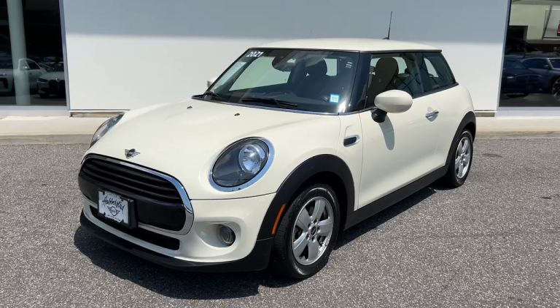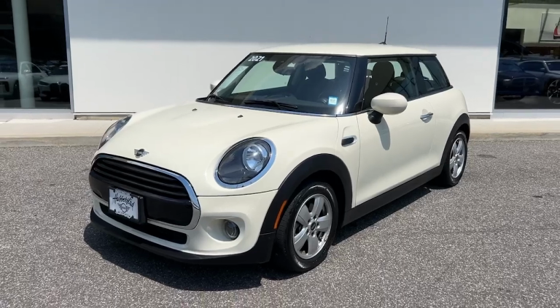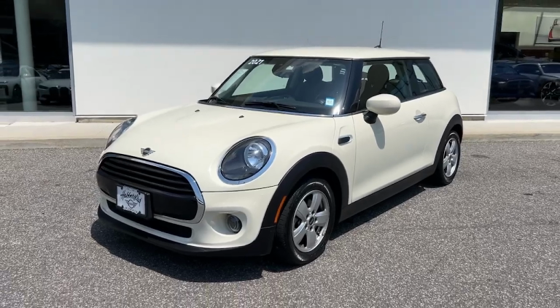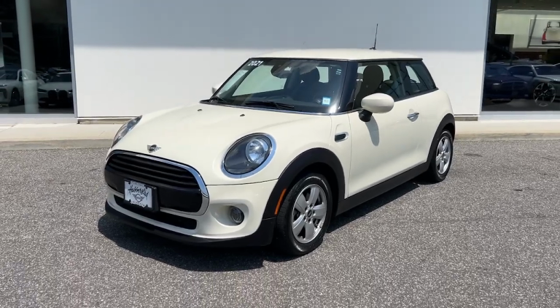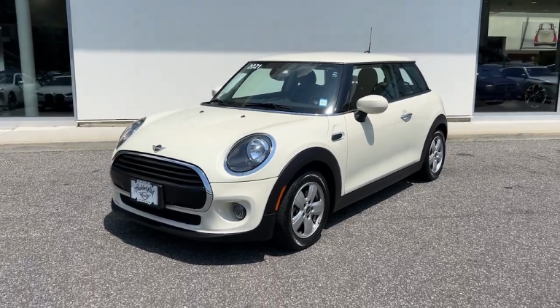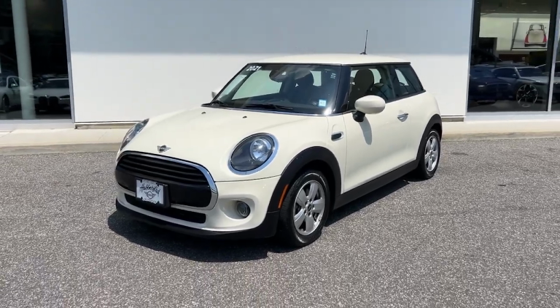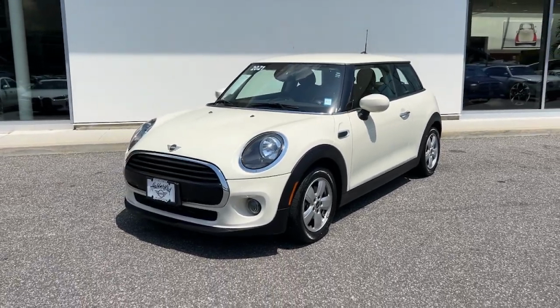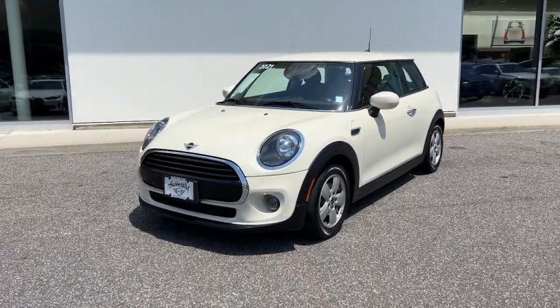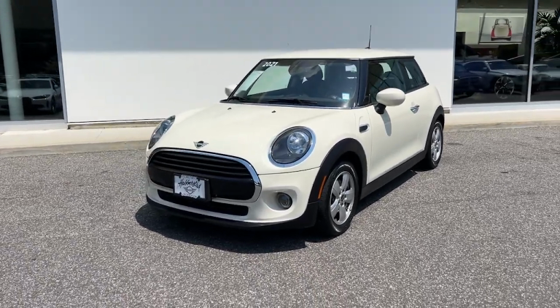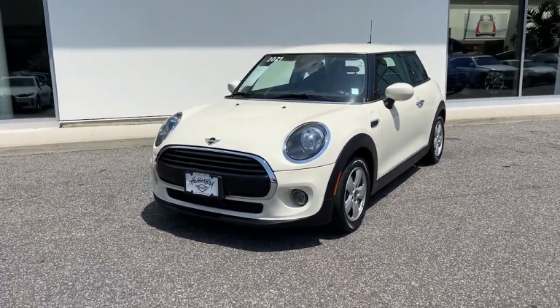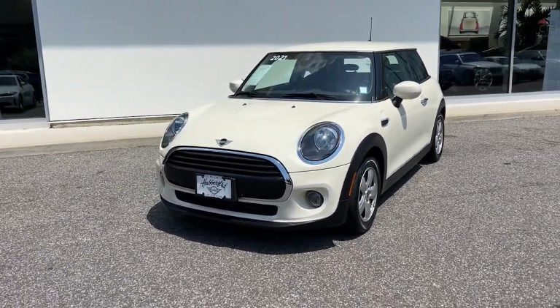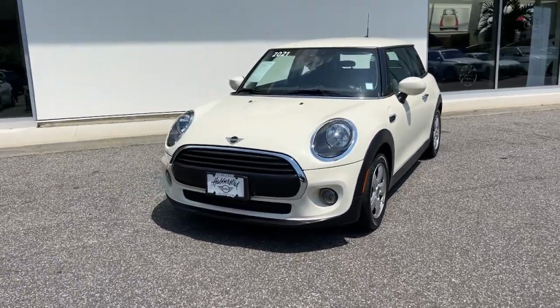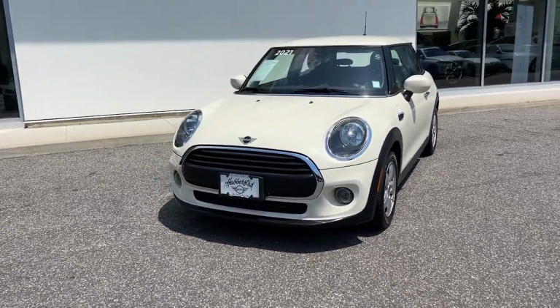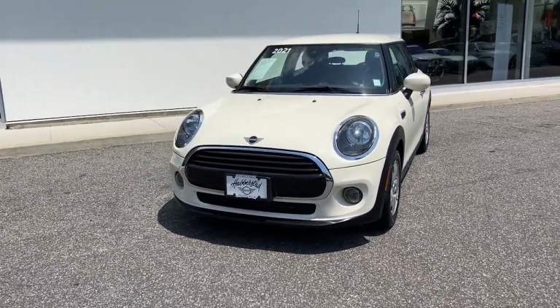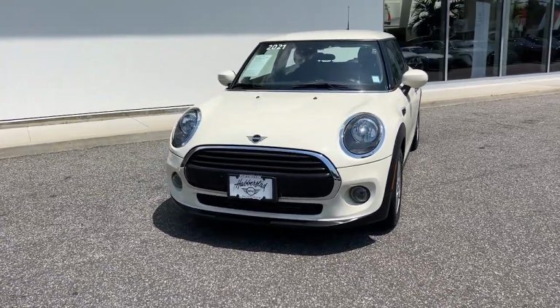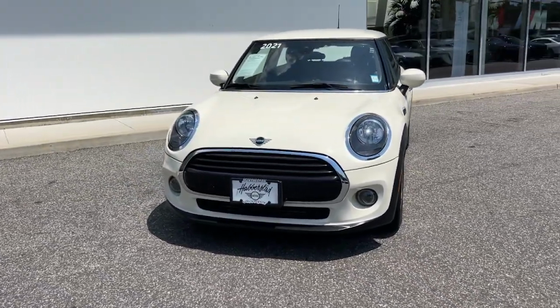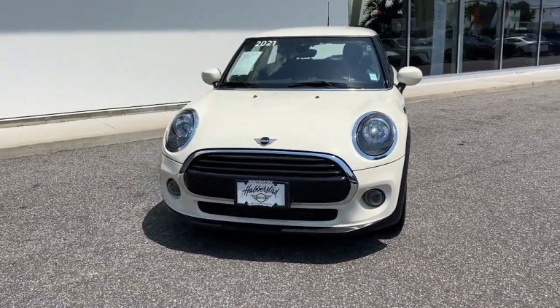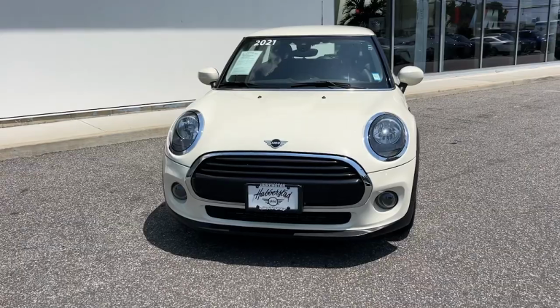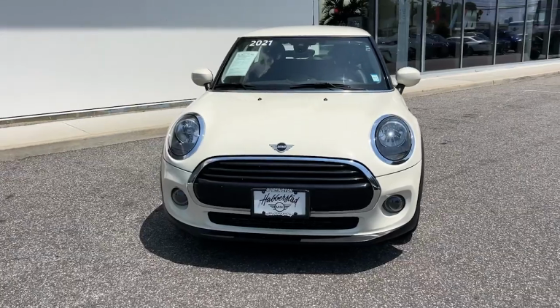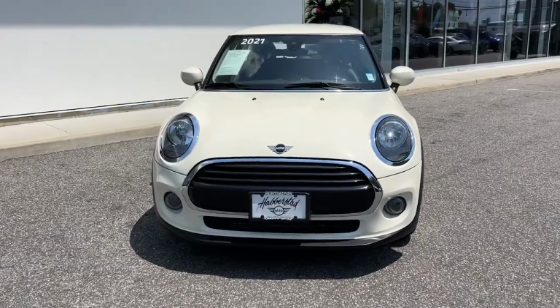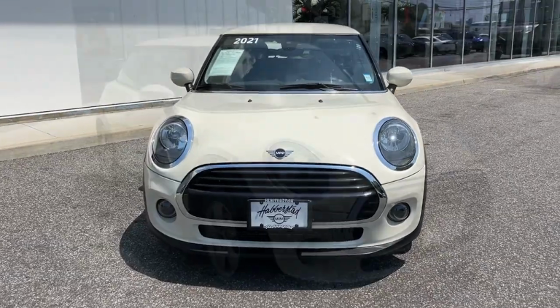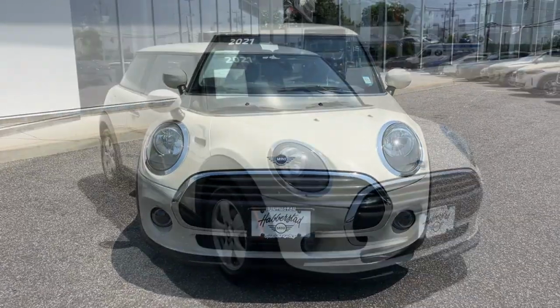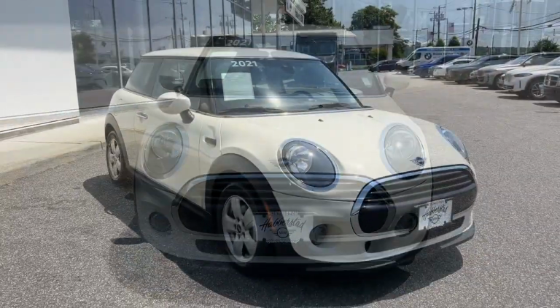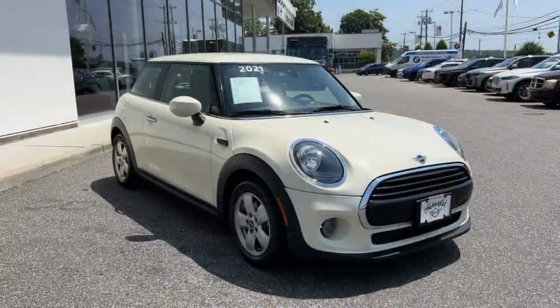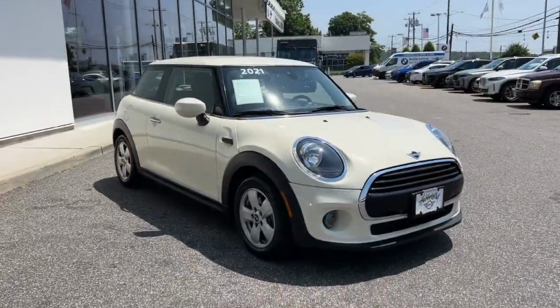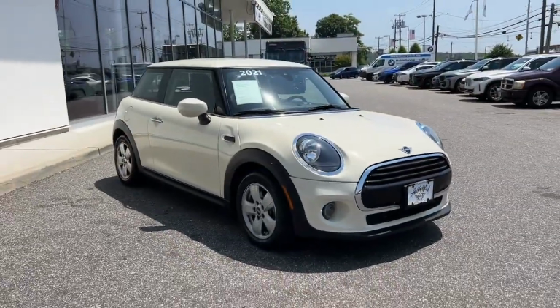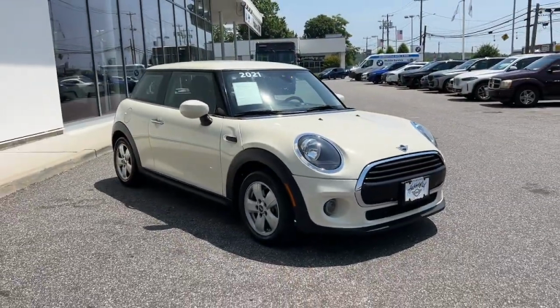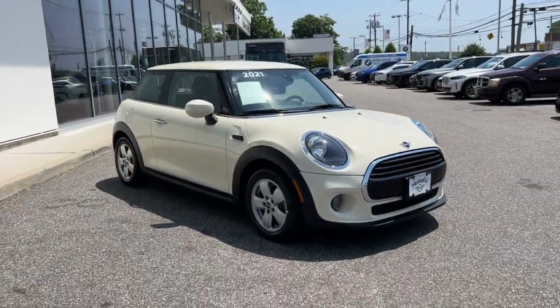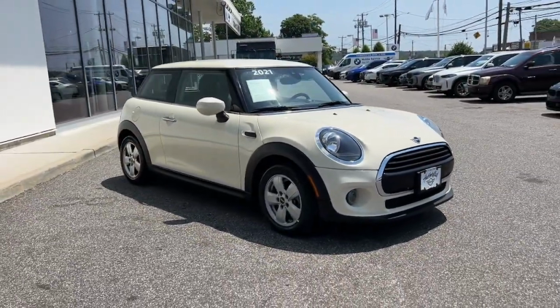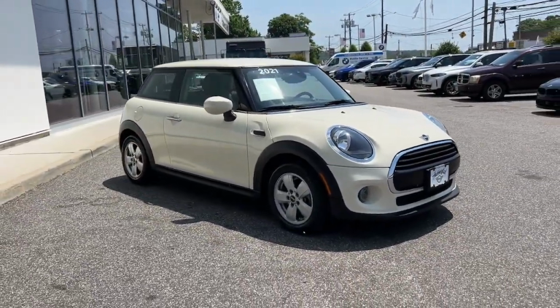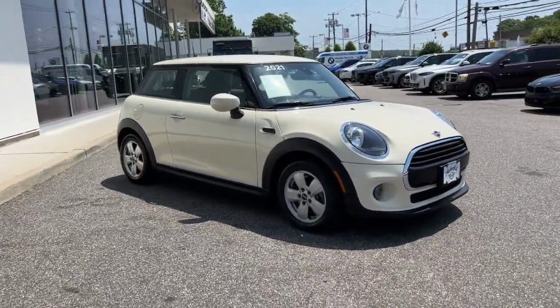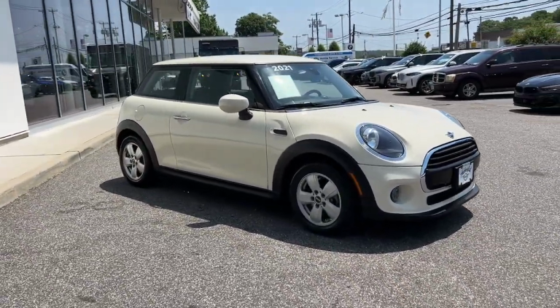Hop into the 2021 Mini Cooper. With less than 35,000 miles on the odometer, this vehicle stands out from the rest.